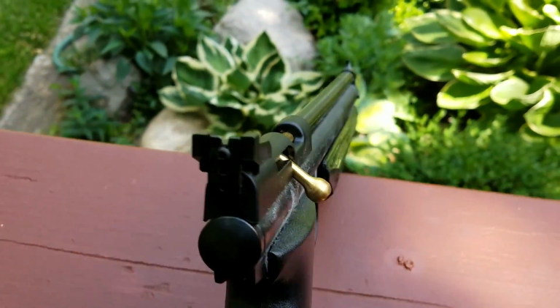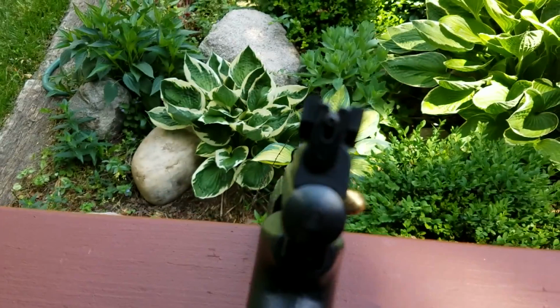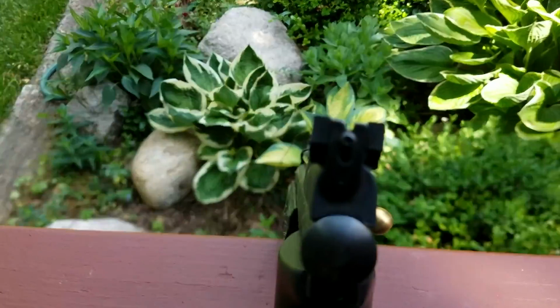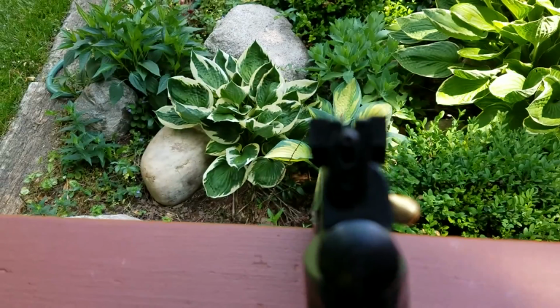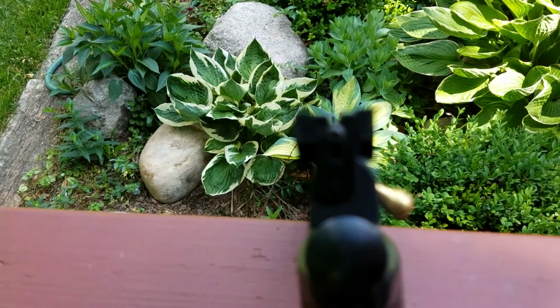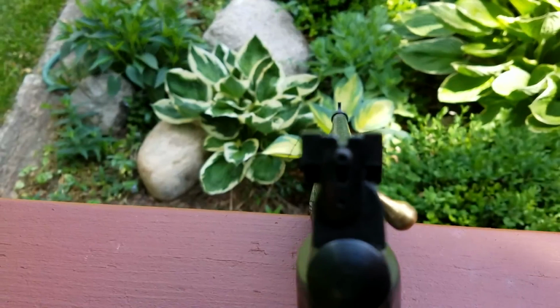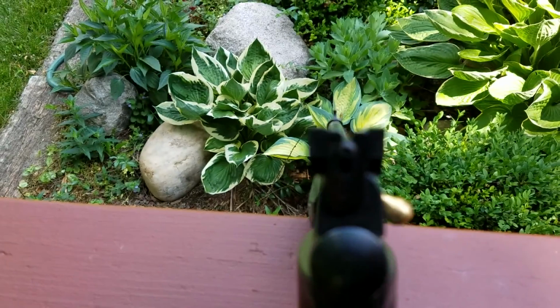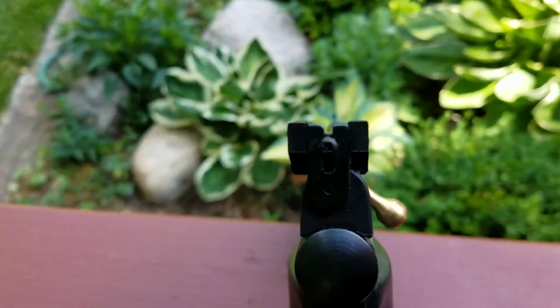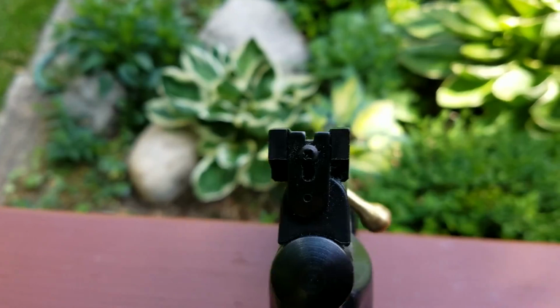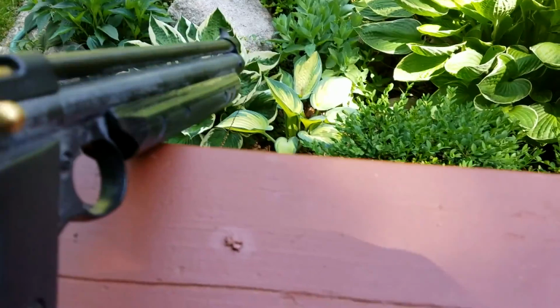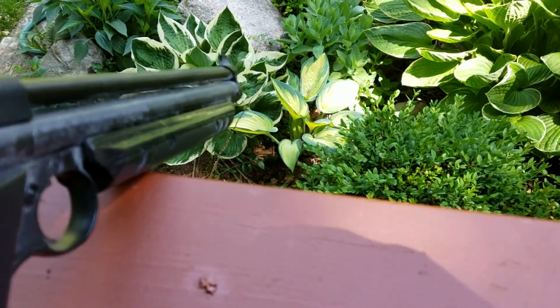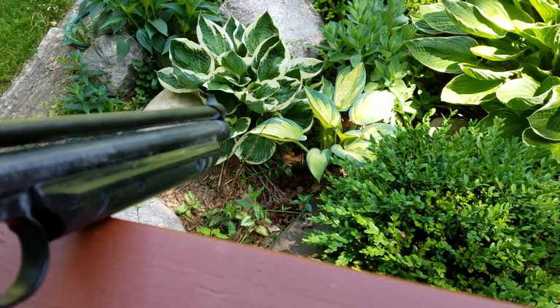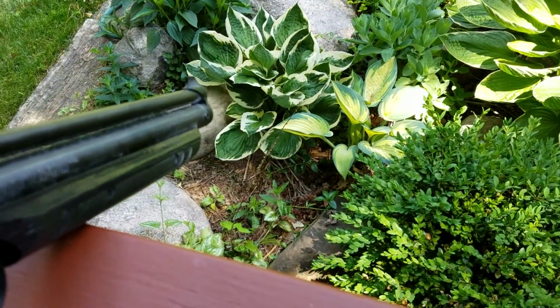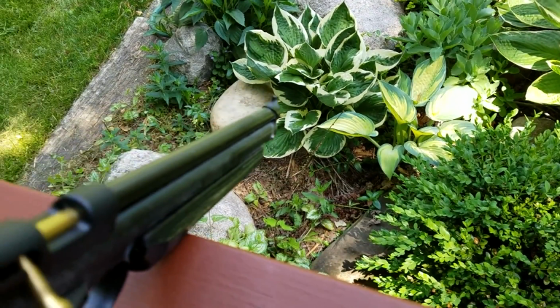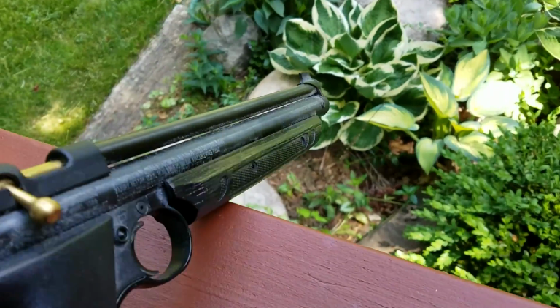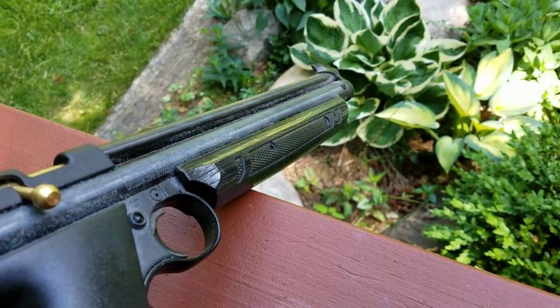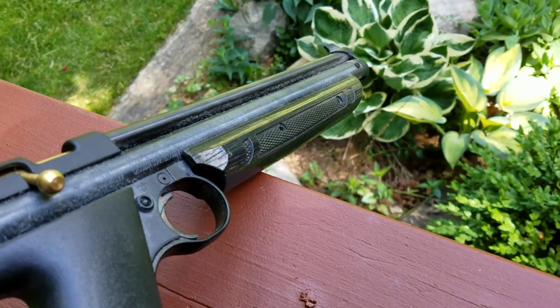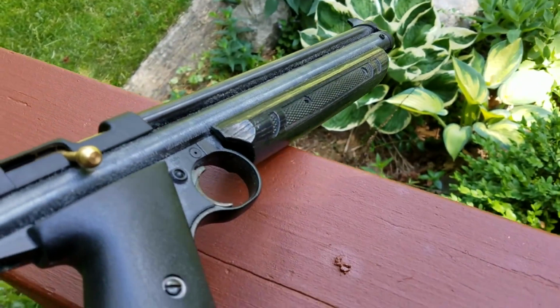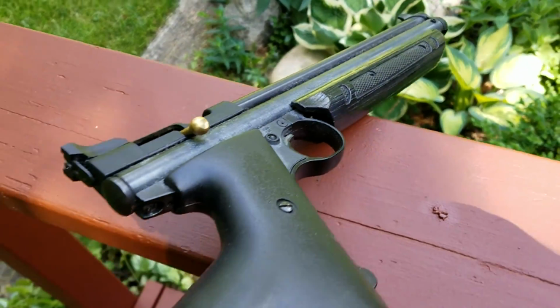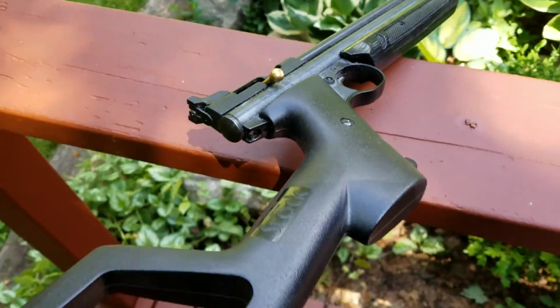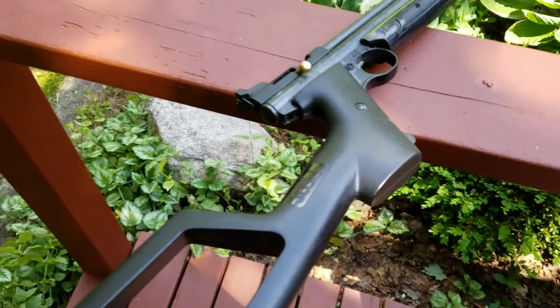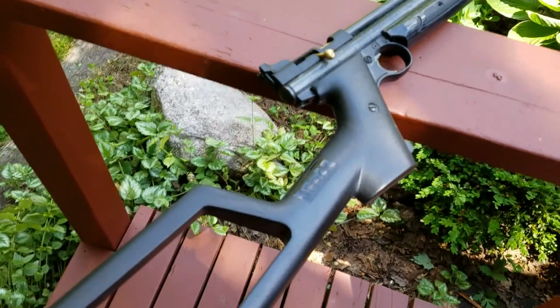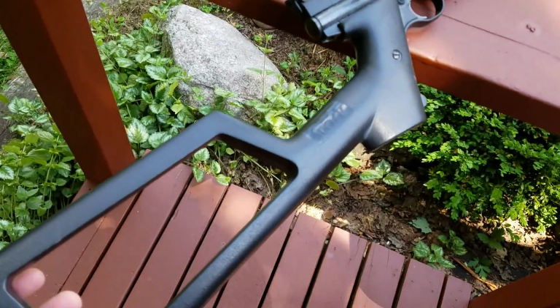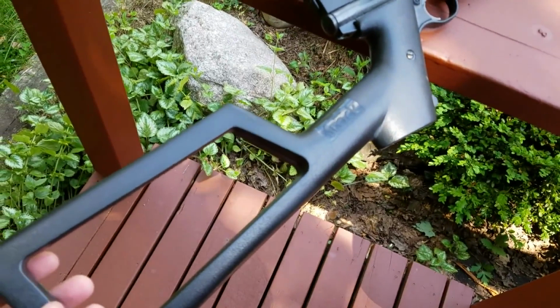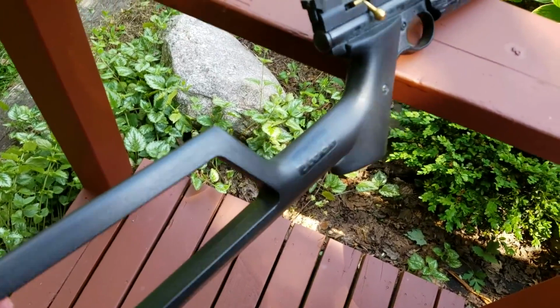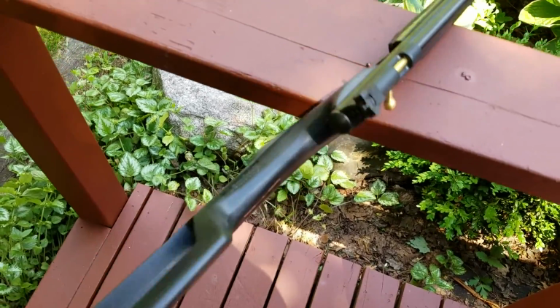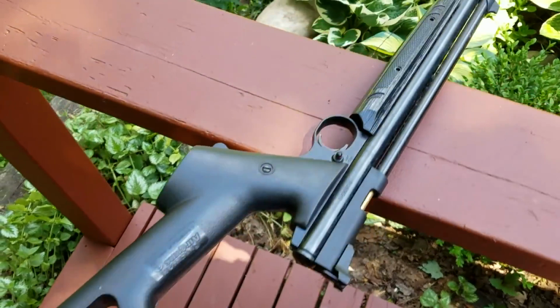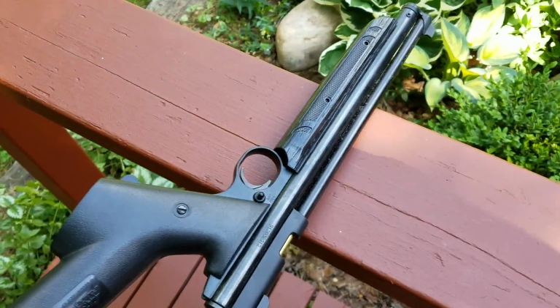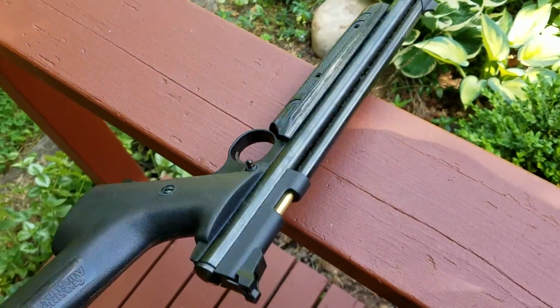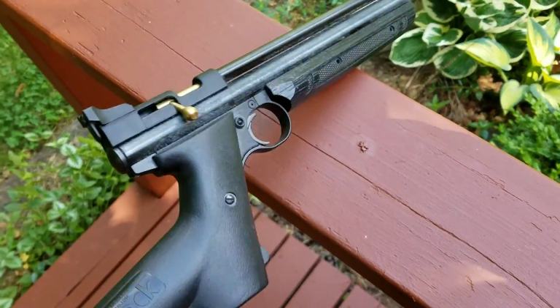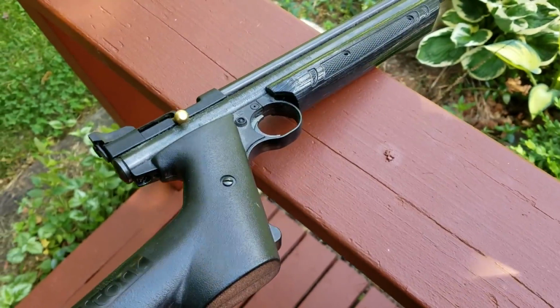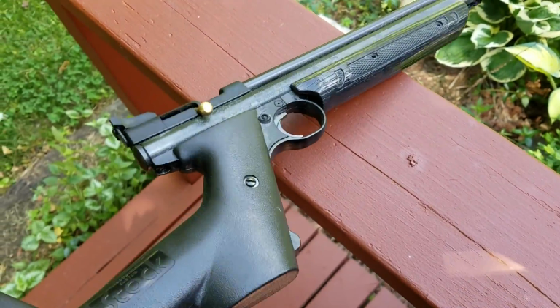It's just standard iron sights, as you can see. You could put a scope on there, but honestly it wouldn't be worth it. Most of your shooting will be at 20 yards or less.